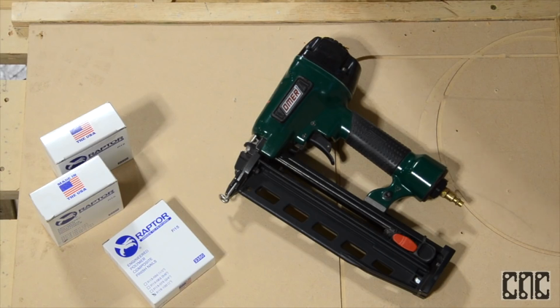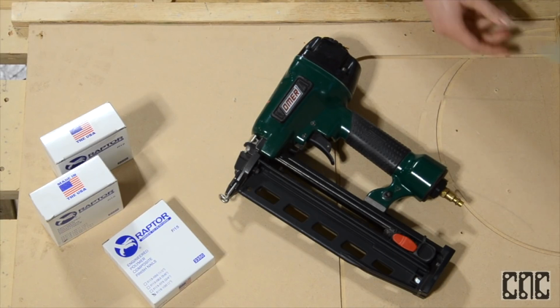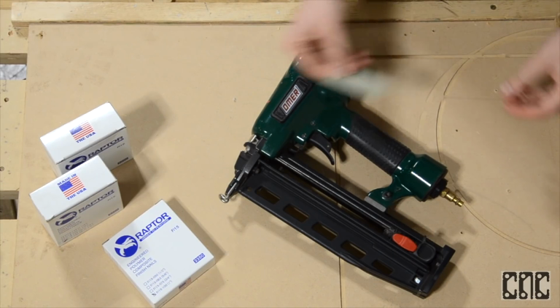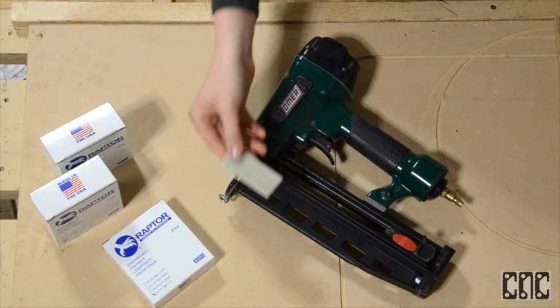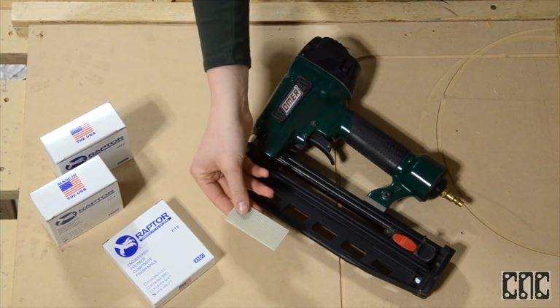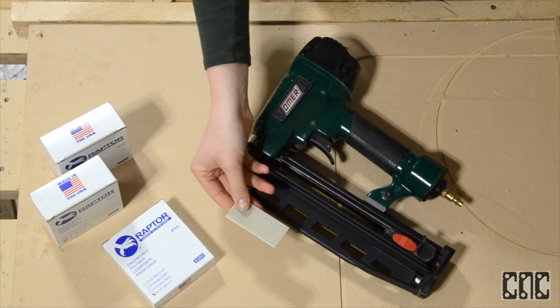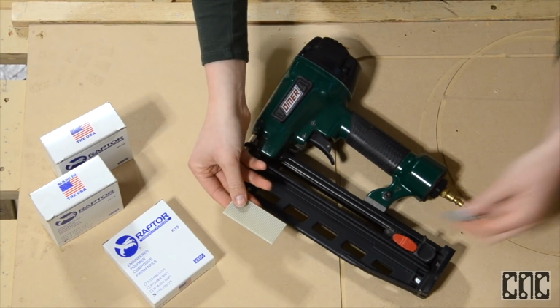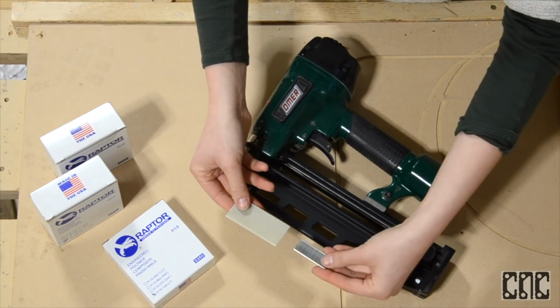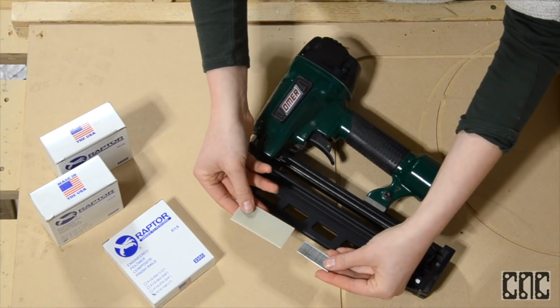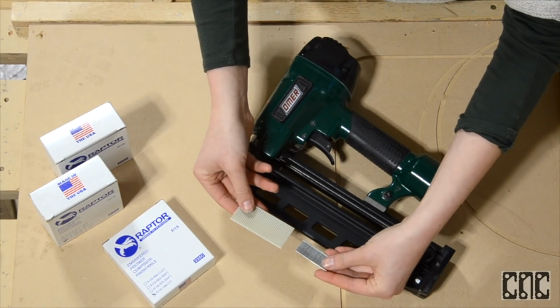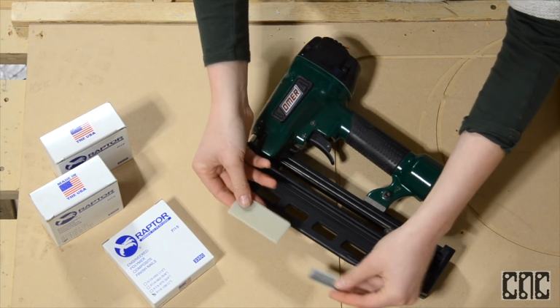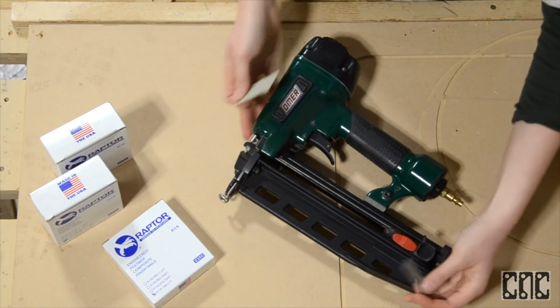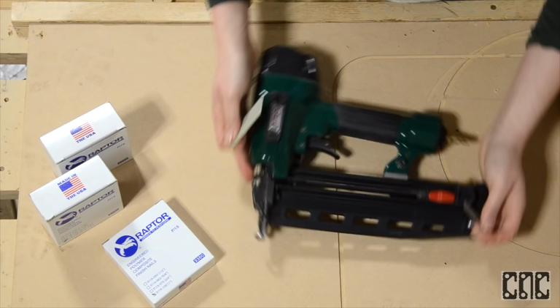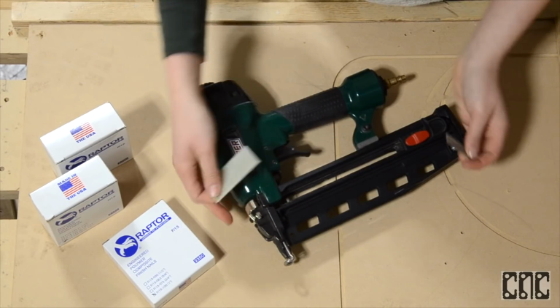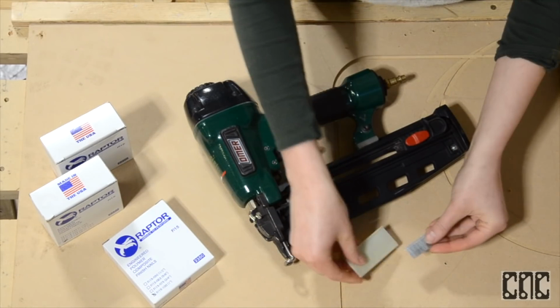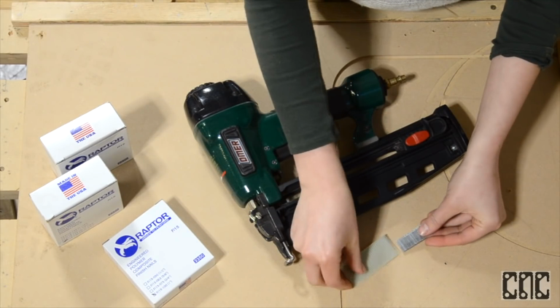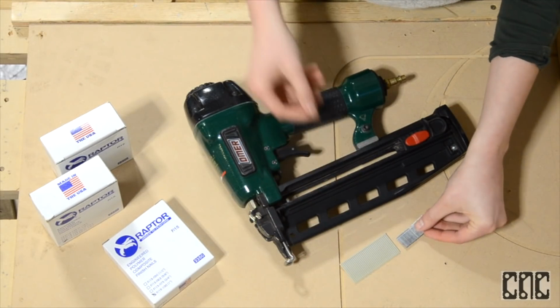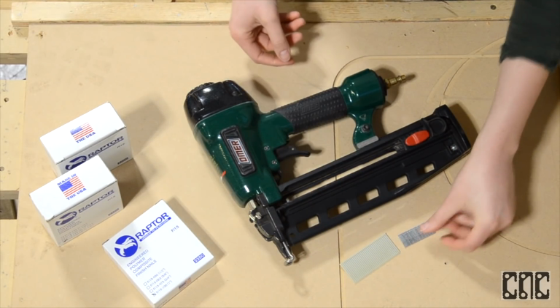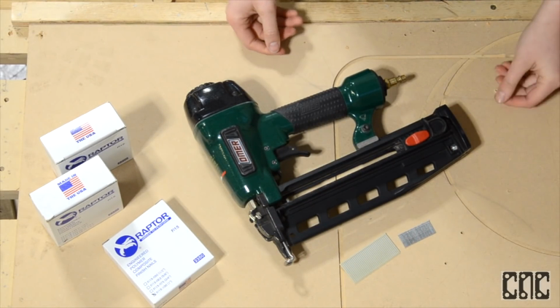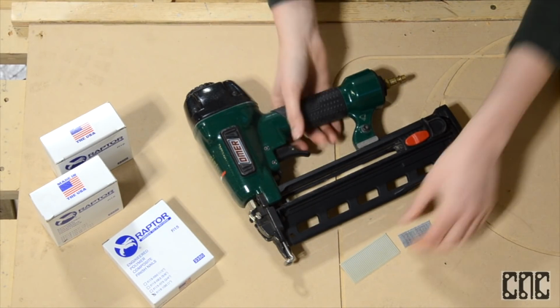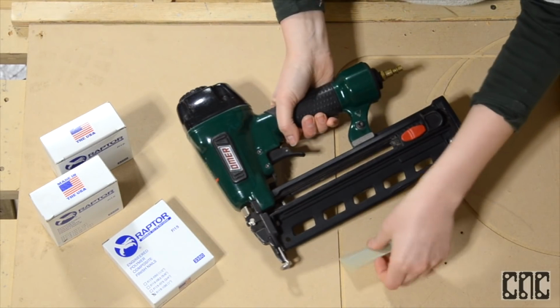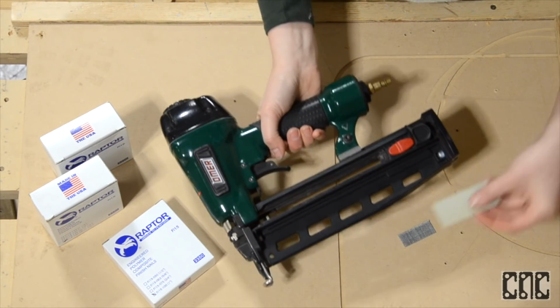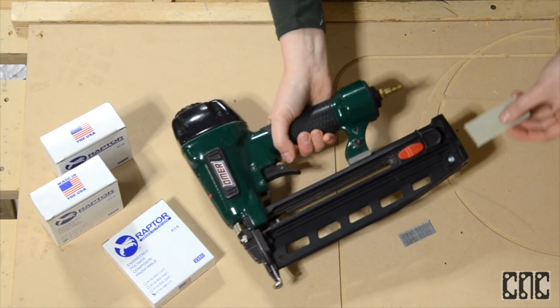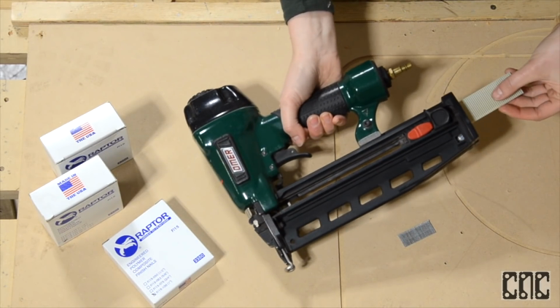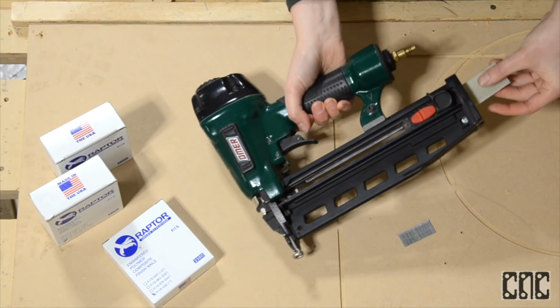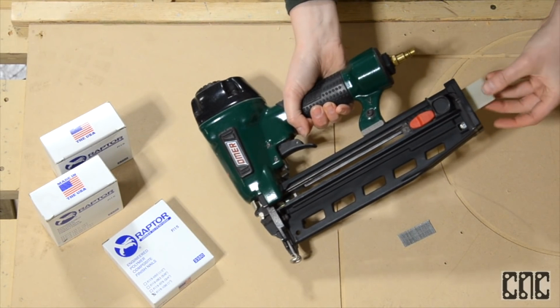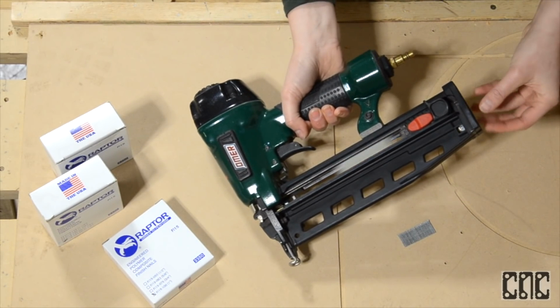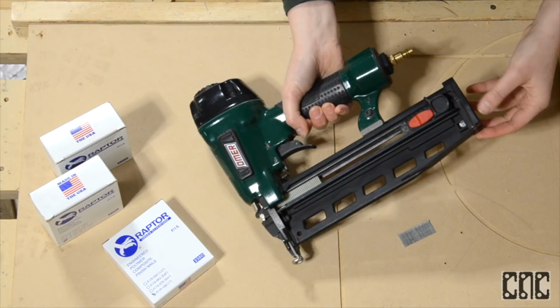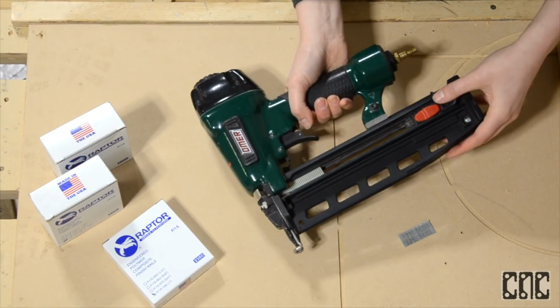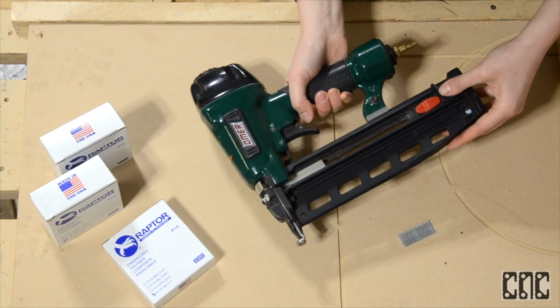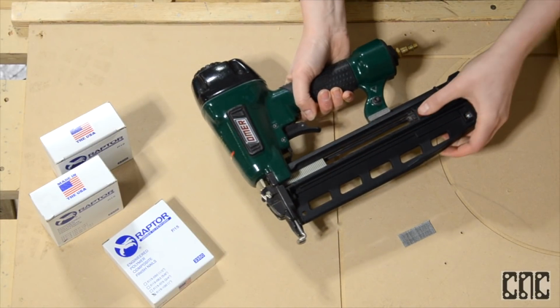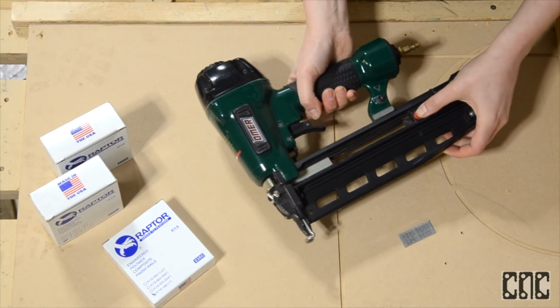Unfortunately, you can't use the nylon nails in your traditional brad nail gun because there is a specialized part in the tip that guides the nails into the substrate and prevents the plastic from shattering.